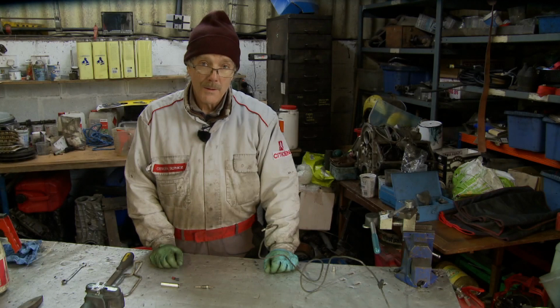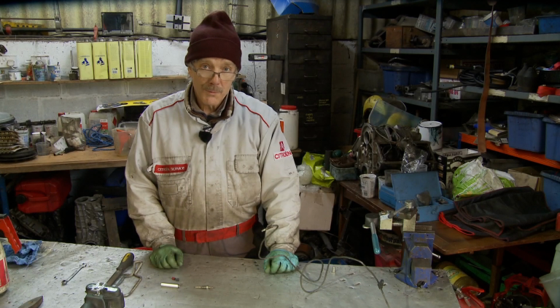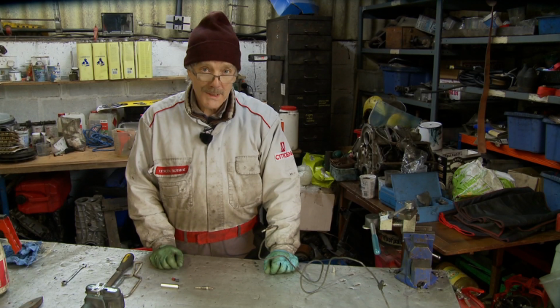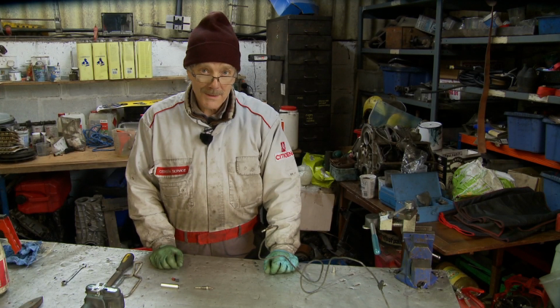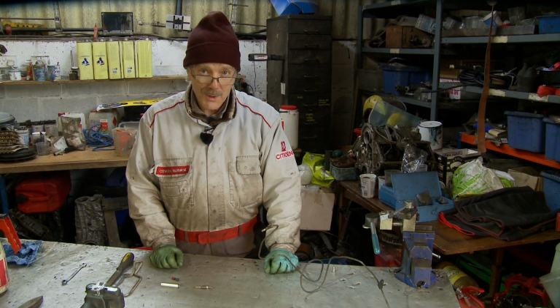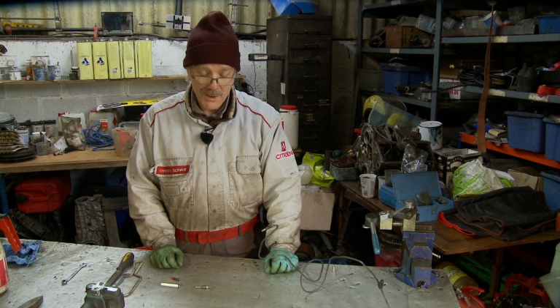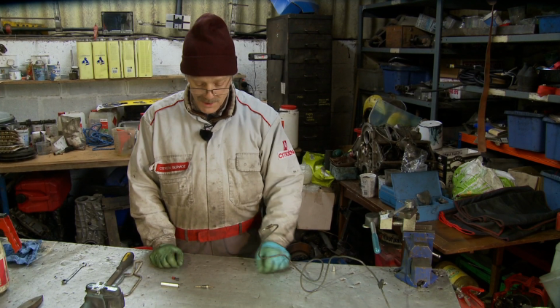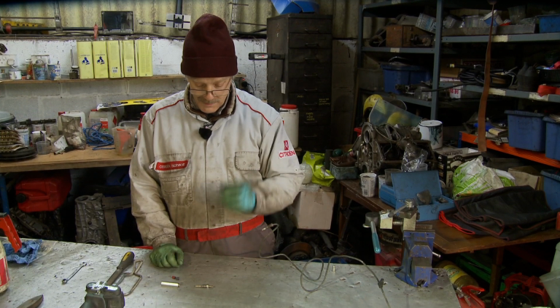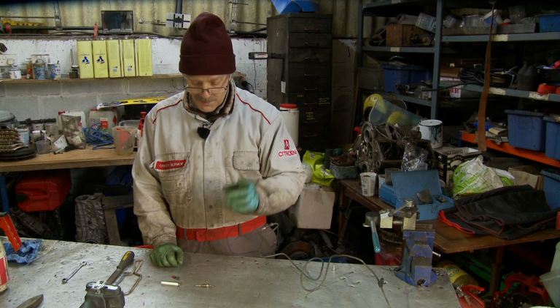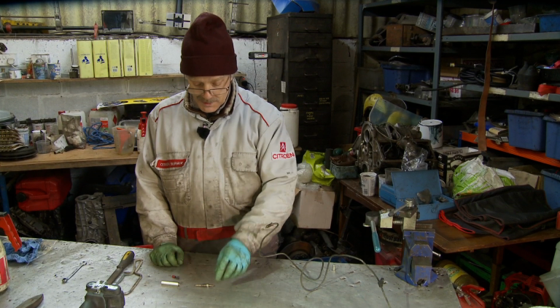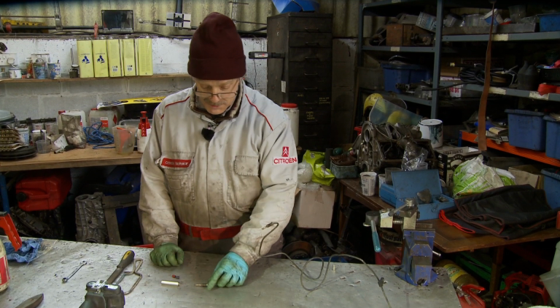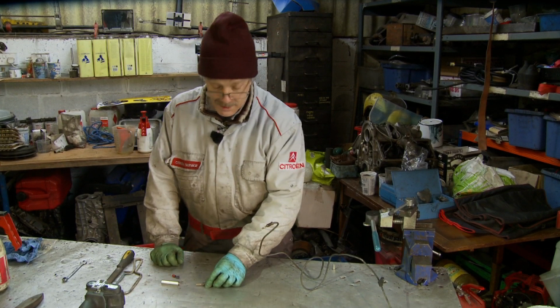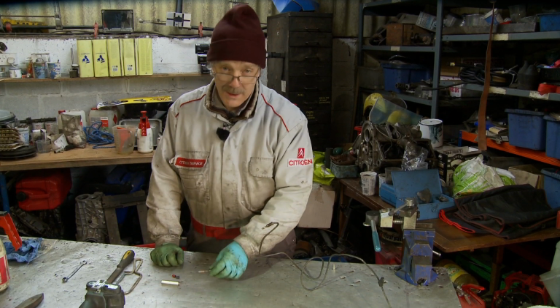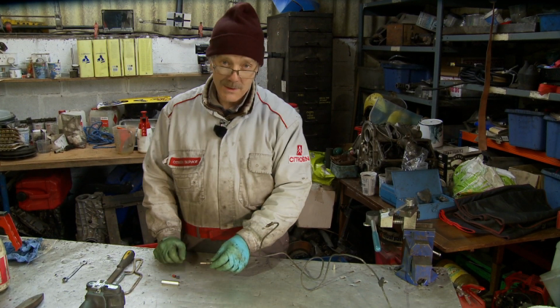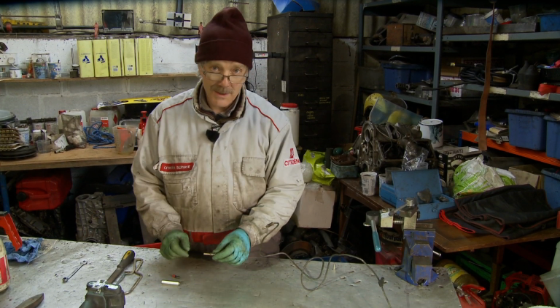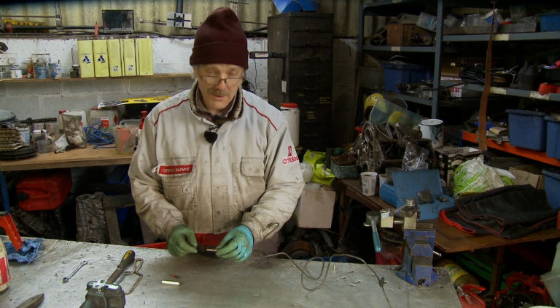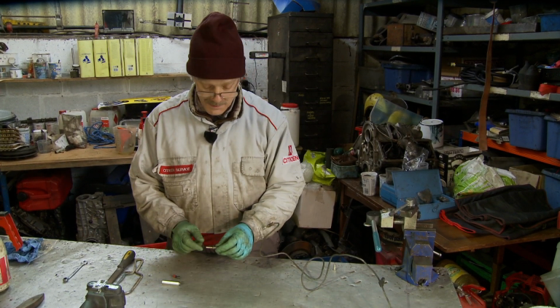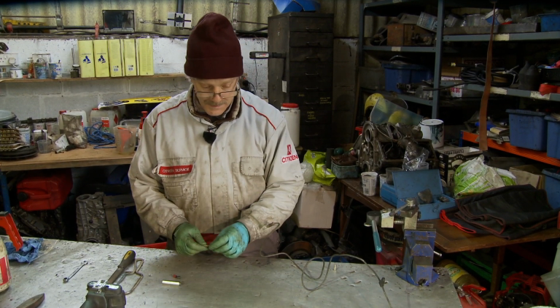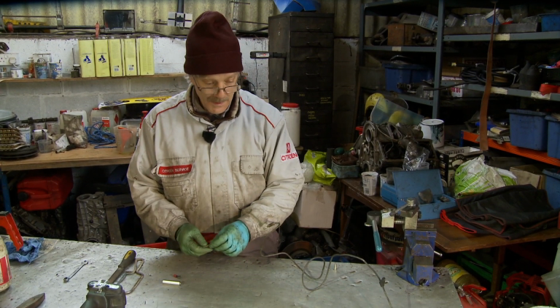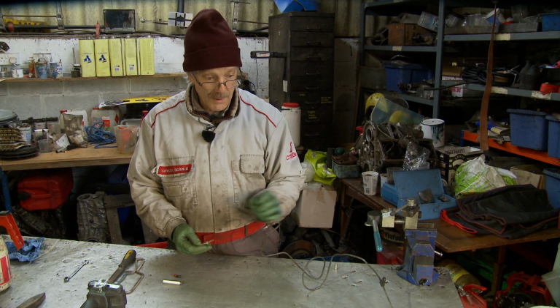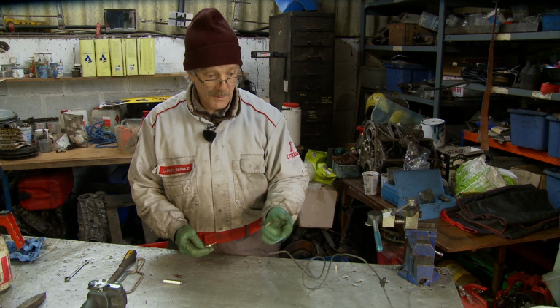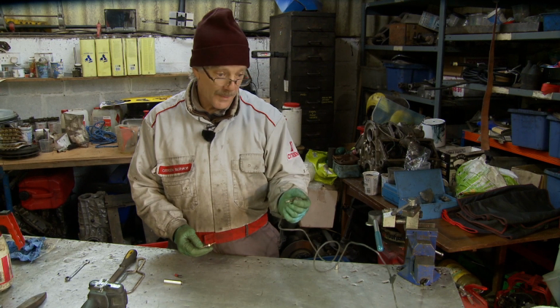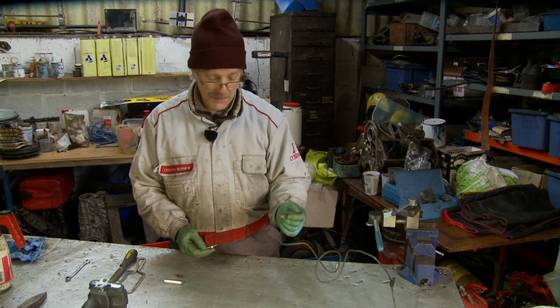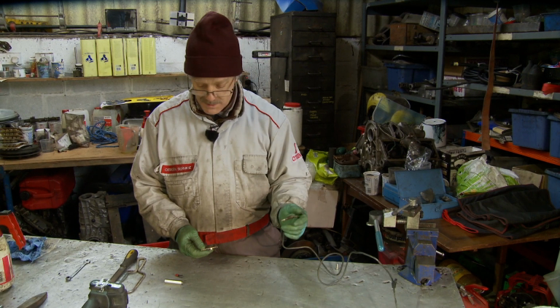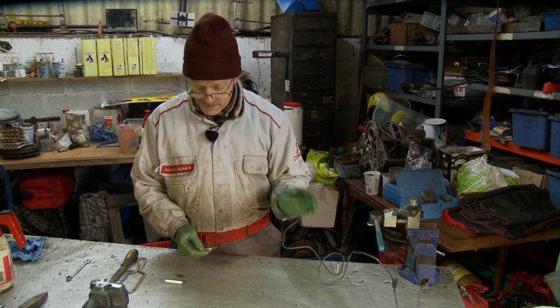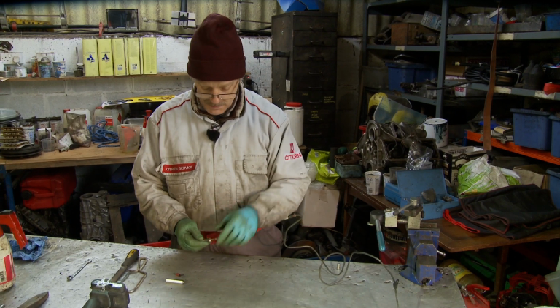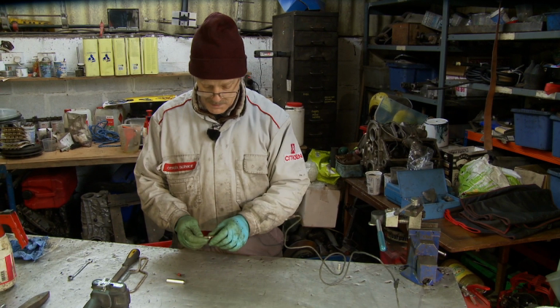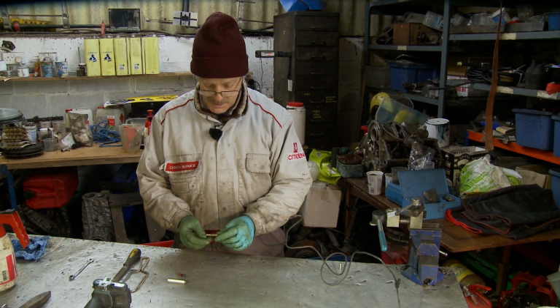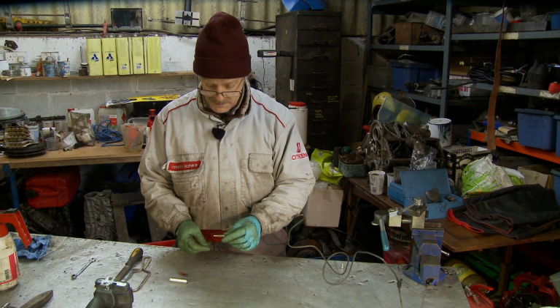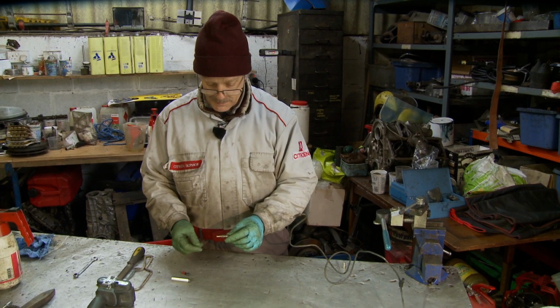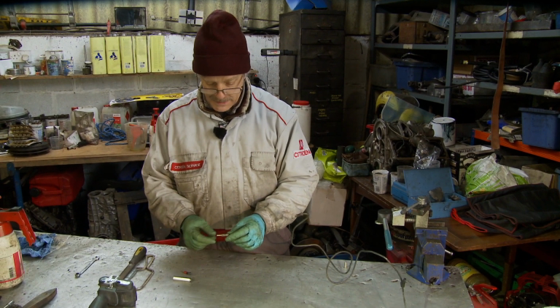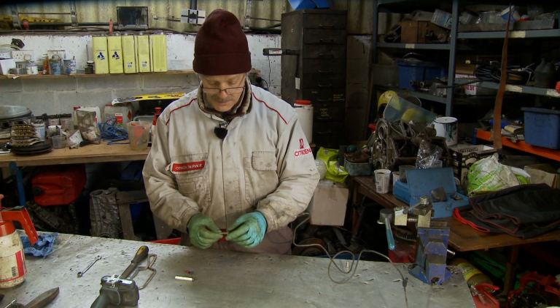I thought we'd take this opportunity just to run through these hydraulic connections that Citroën use, because we've got a pipe we need to mend, which I'll describe a little bit later on.